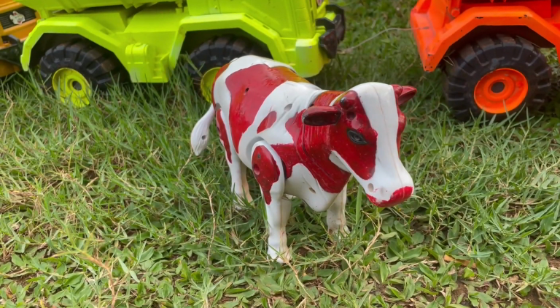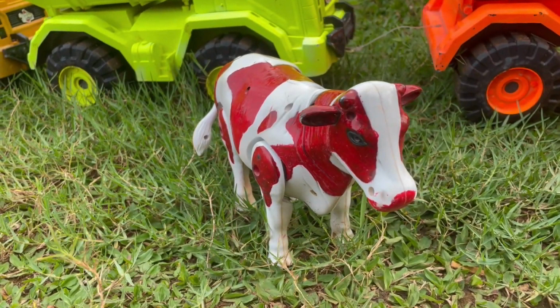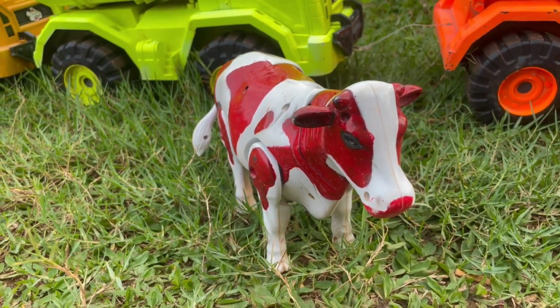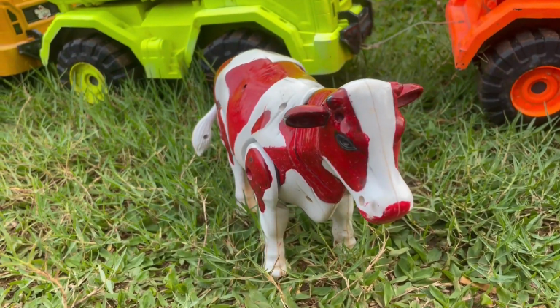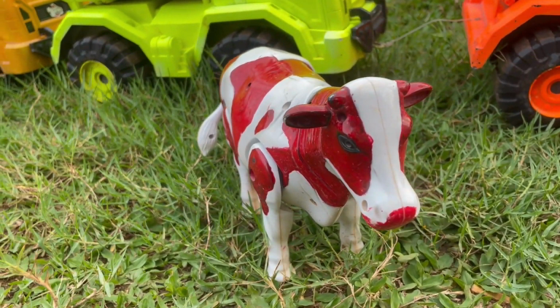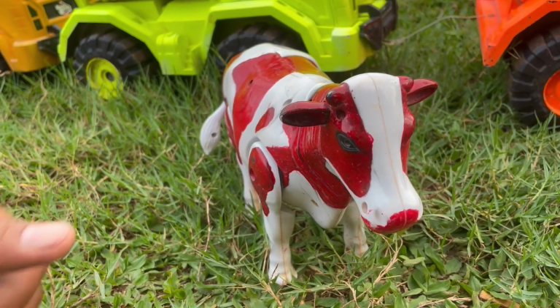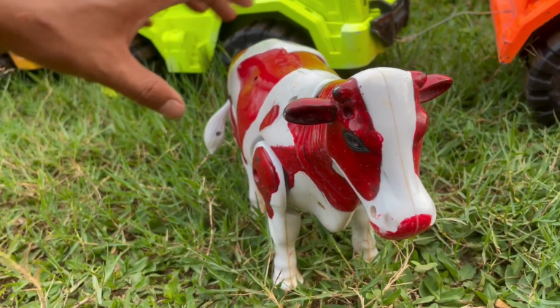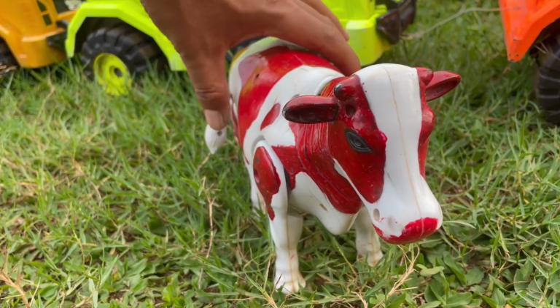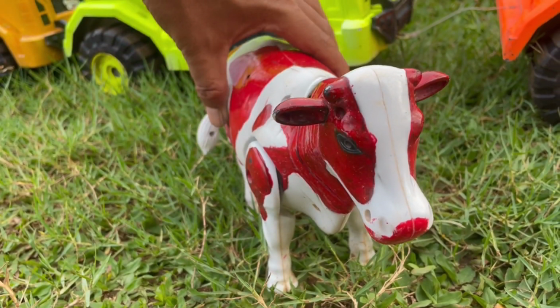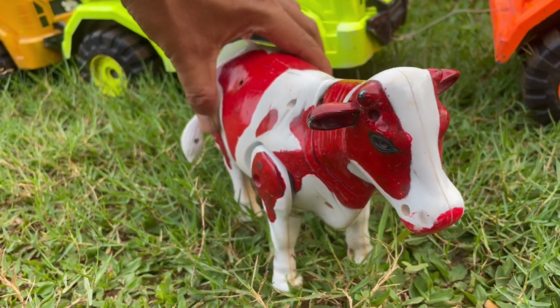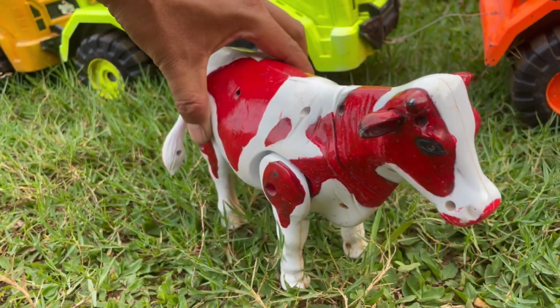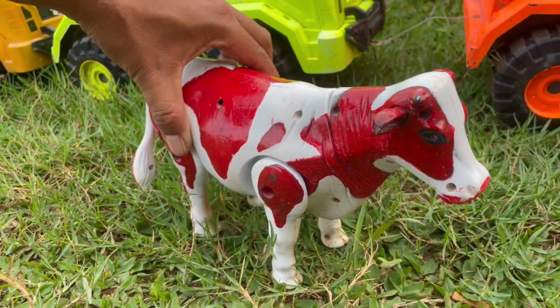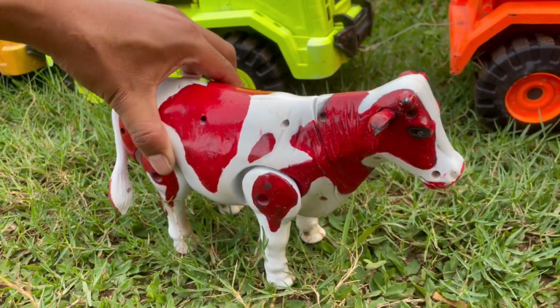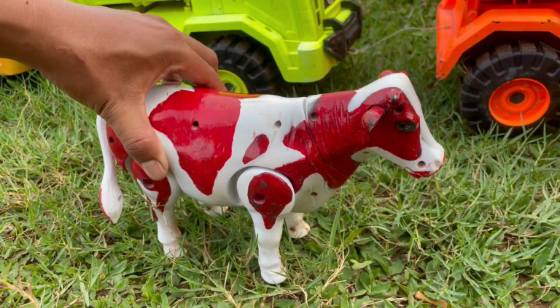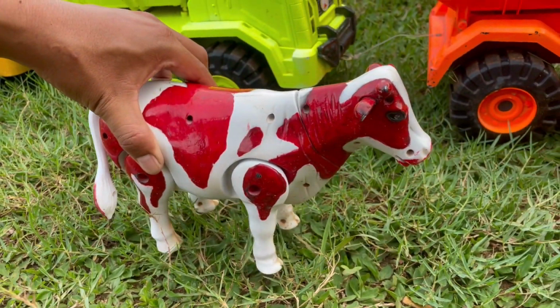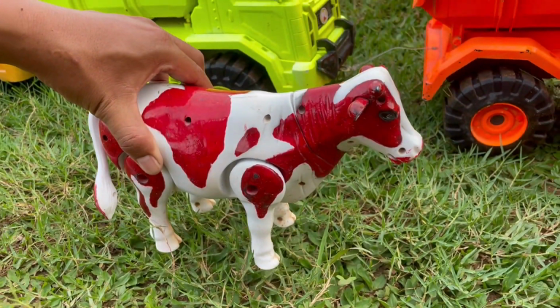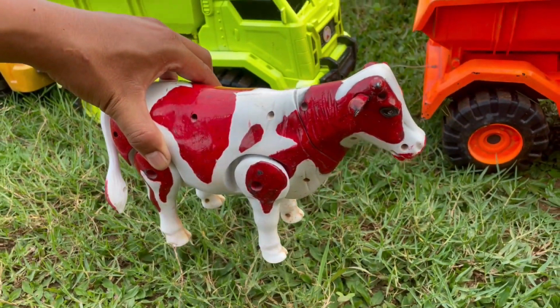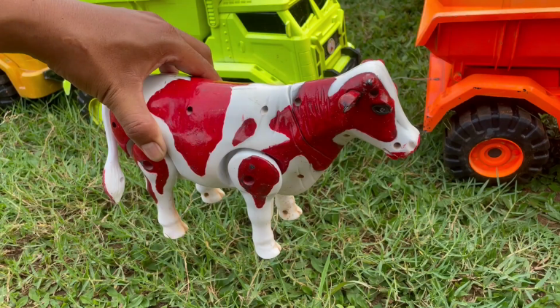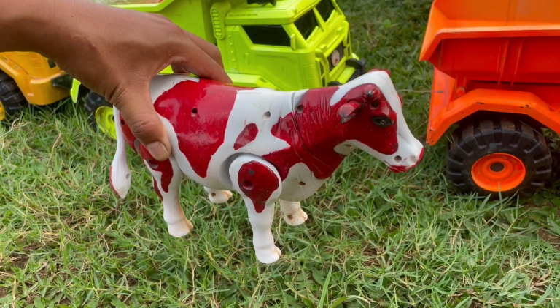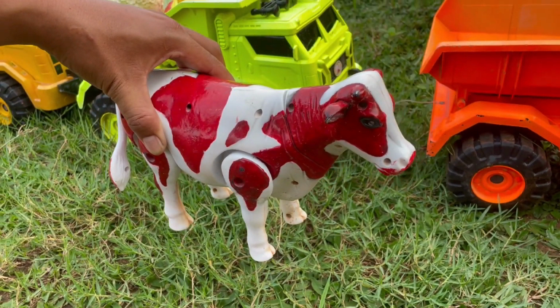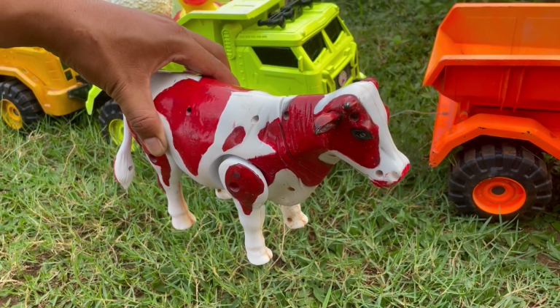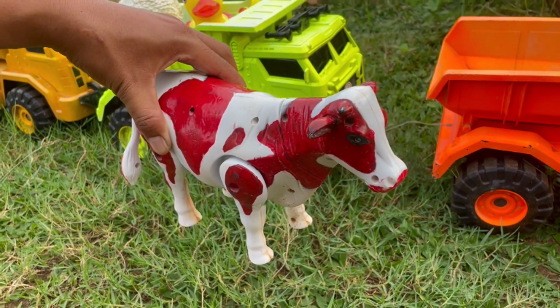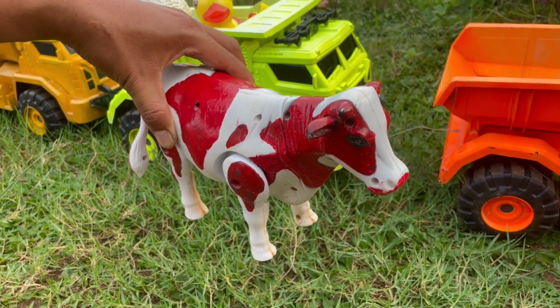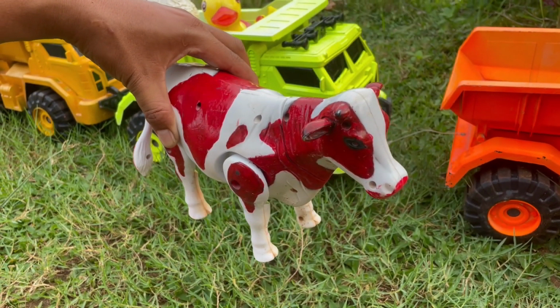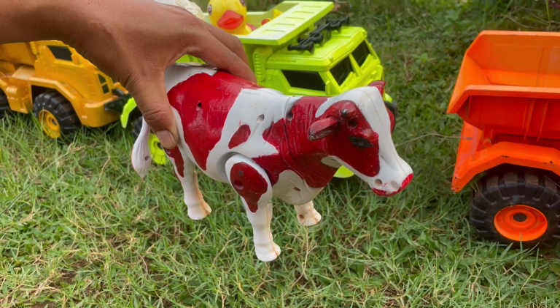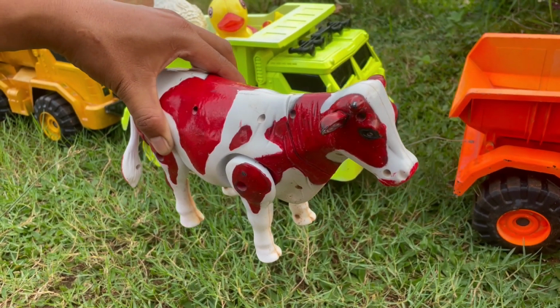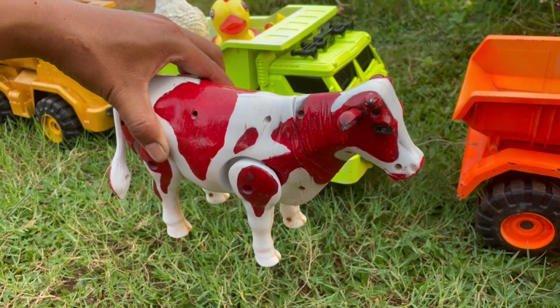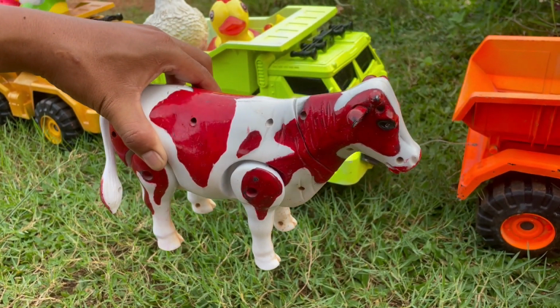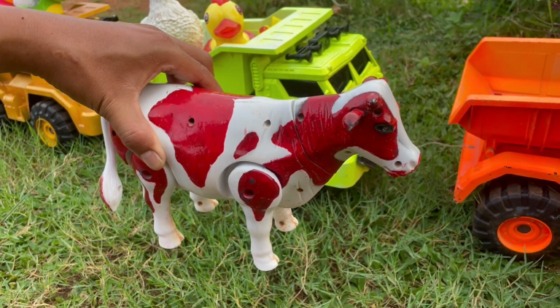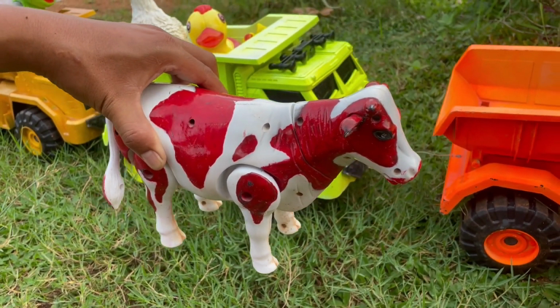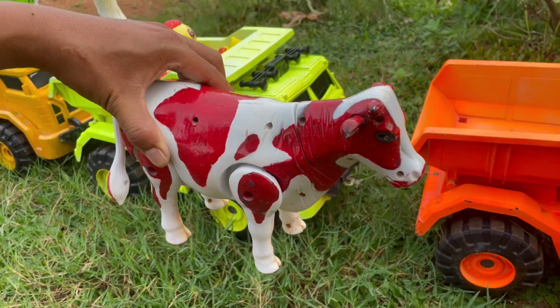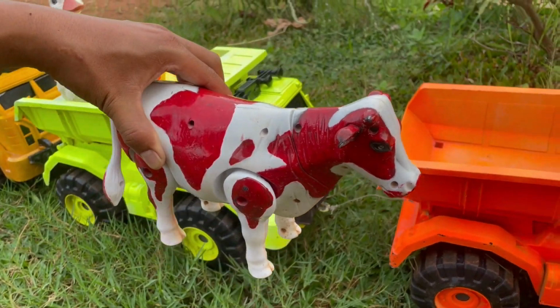Wadidaw, ada sapi teman-teman. Sapinya berwarna merah dan putih ya. Lucu sekali teman-teman, keren.